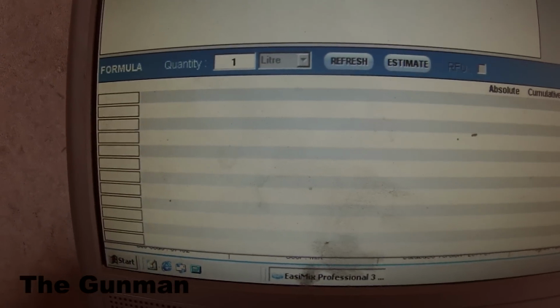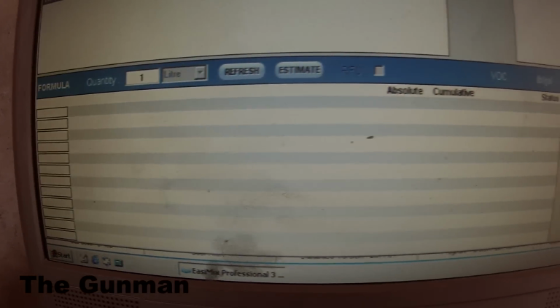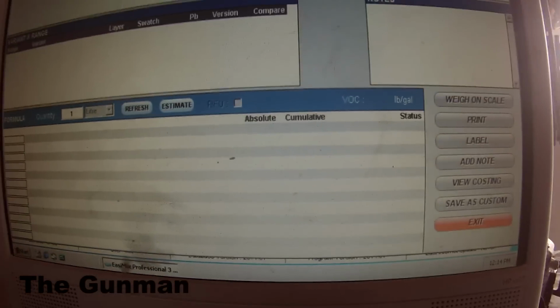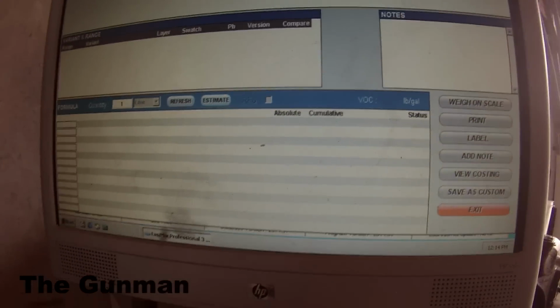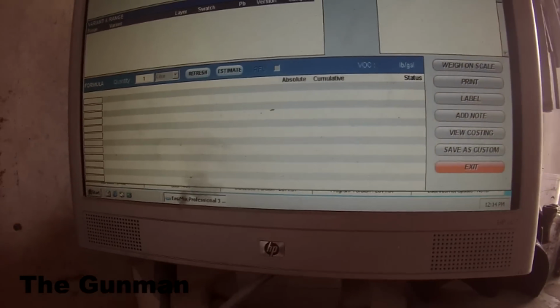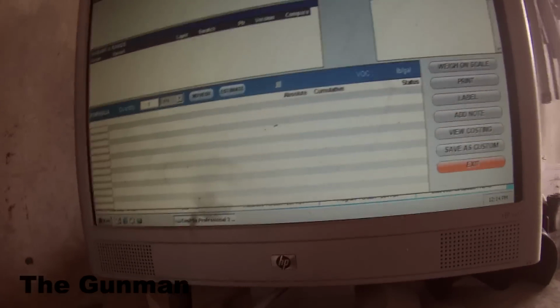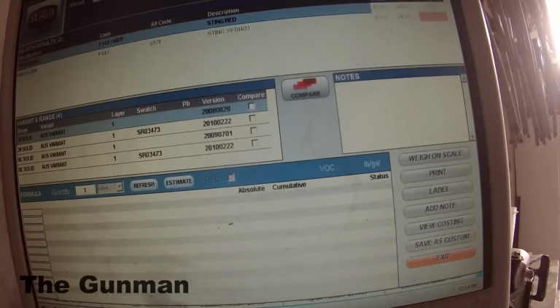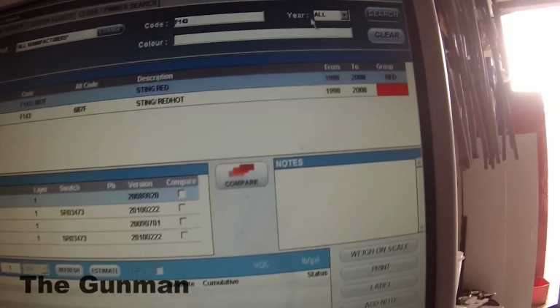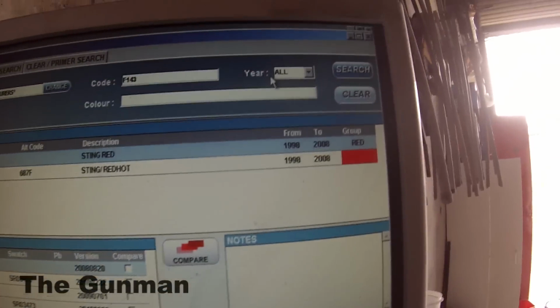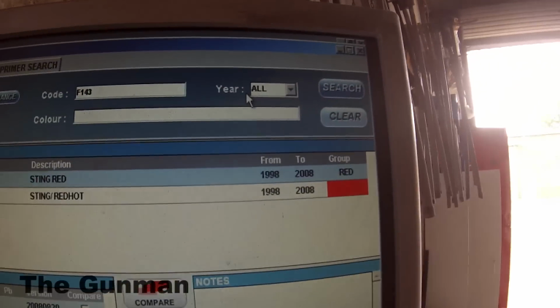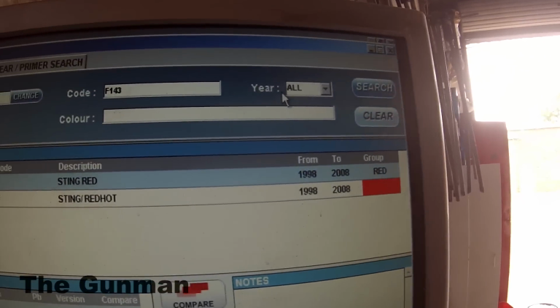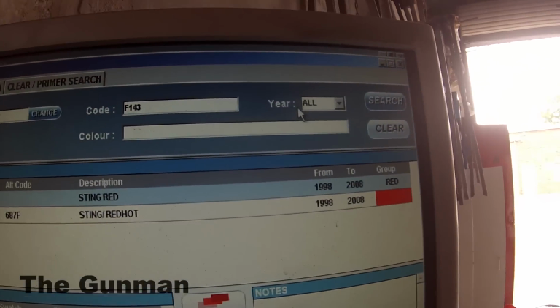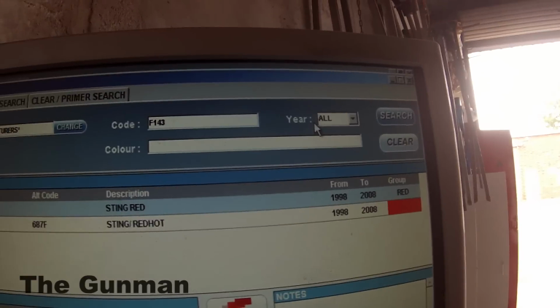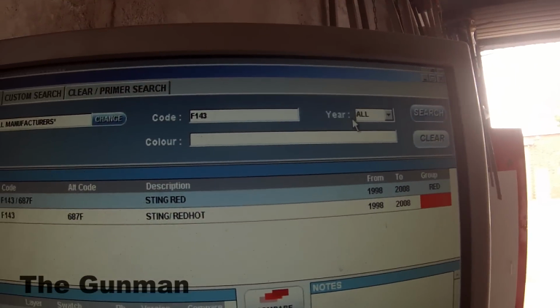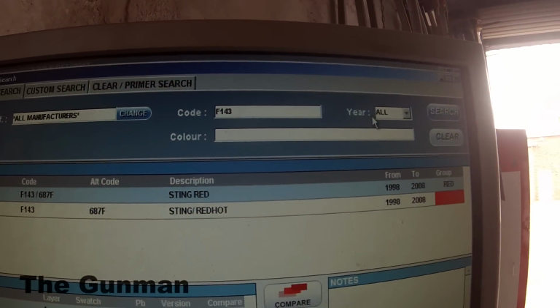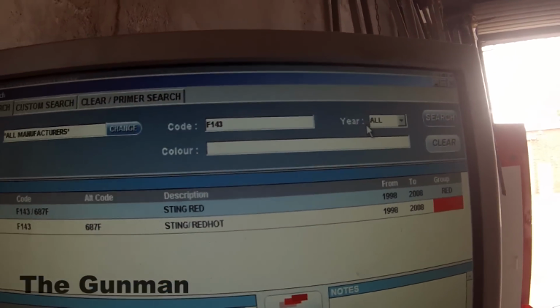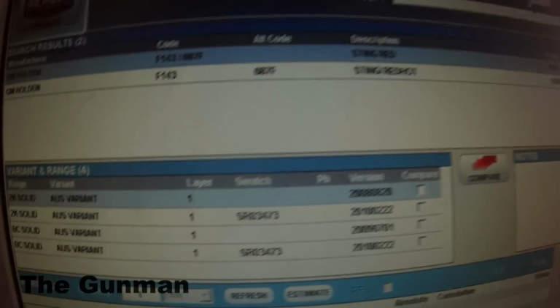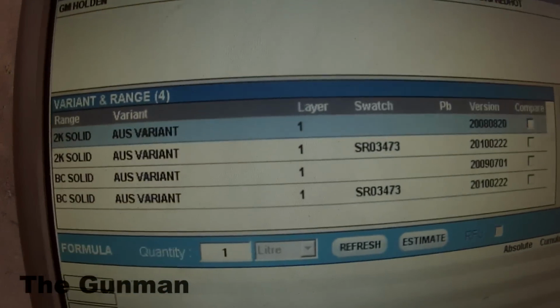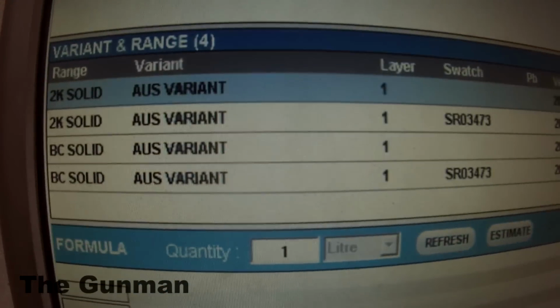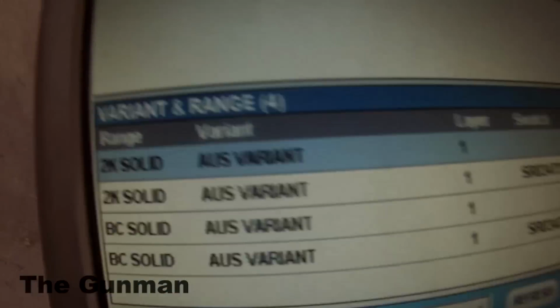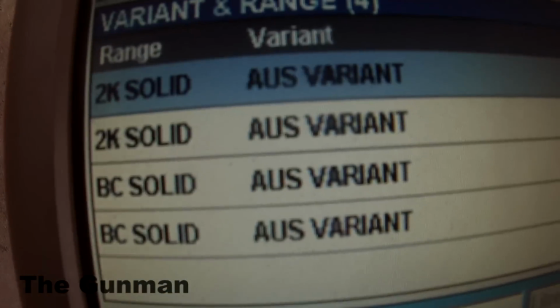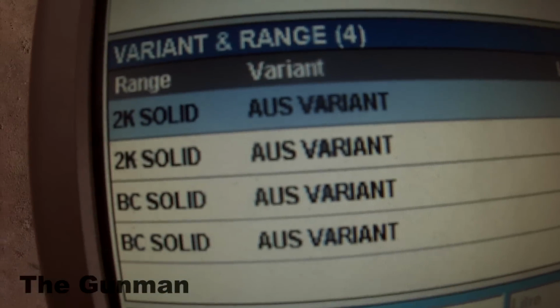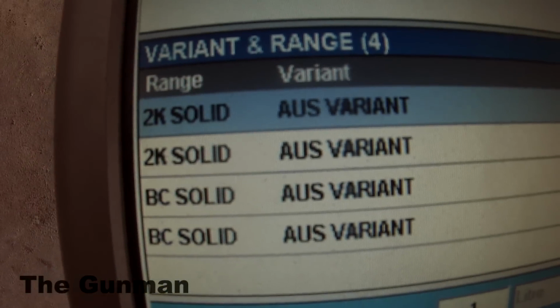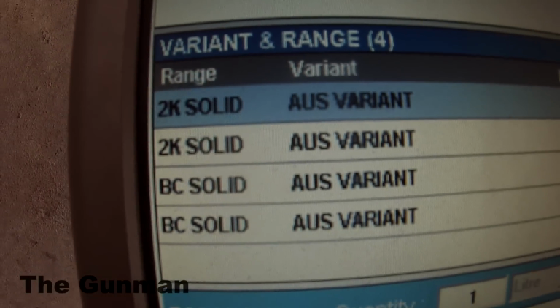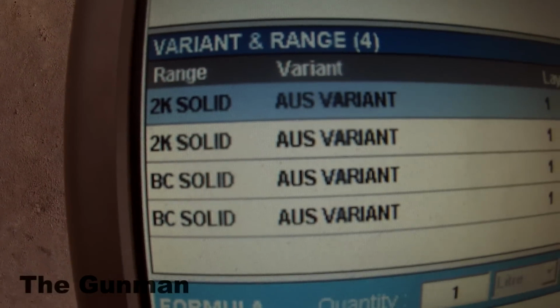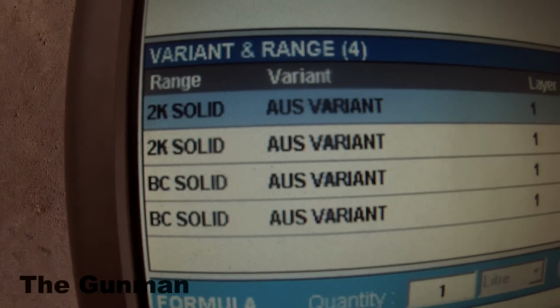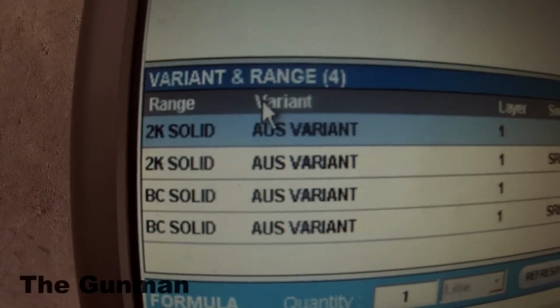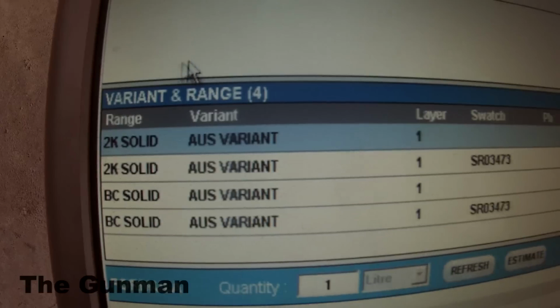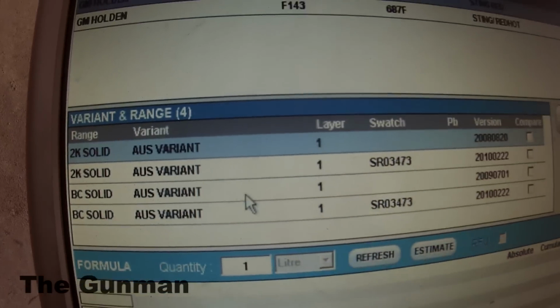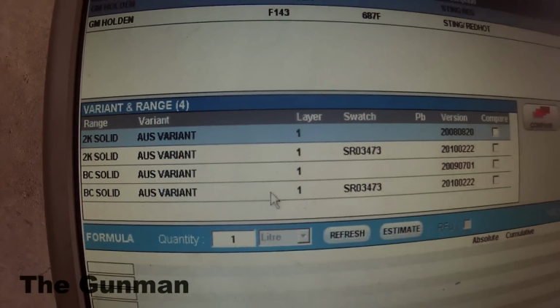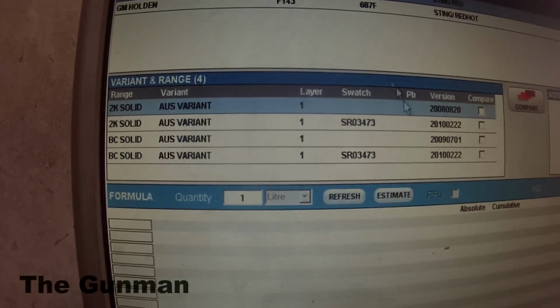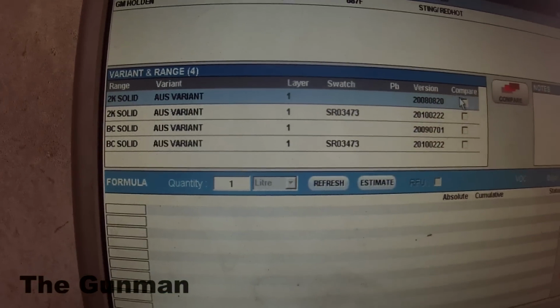There's loads of stuff you can do on this system. You can create custom colors, and you can mix your clears and primers through the scales as well — just everything you've come to know with most paint systems.